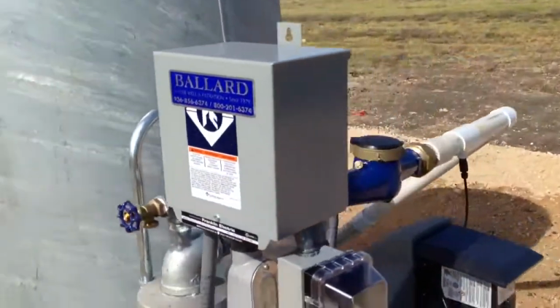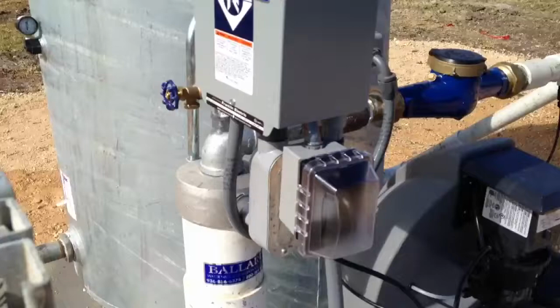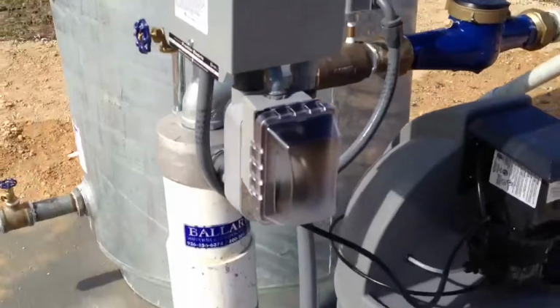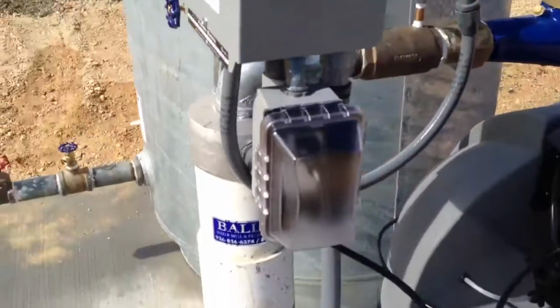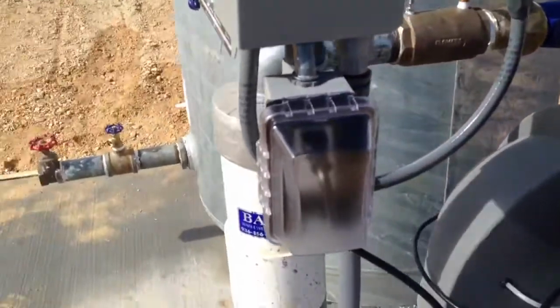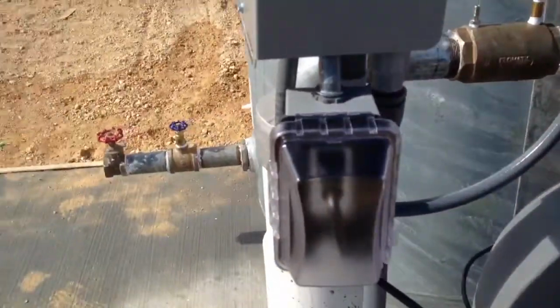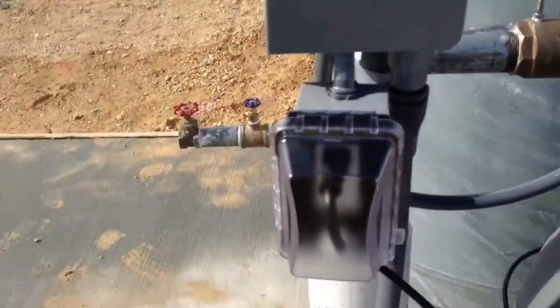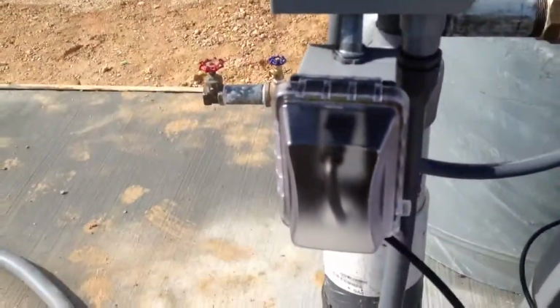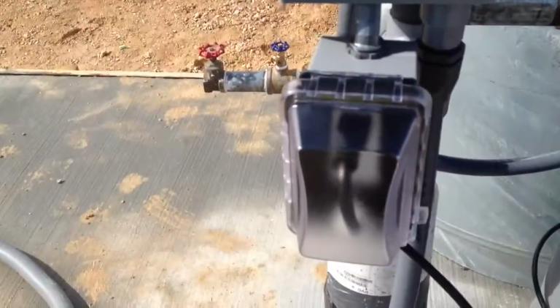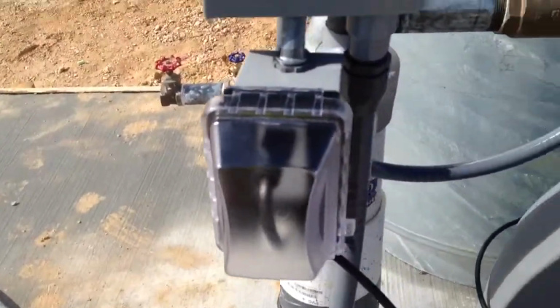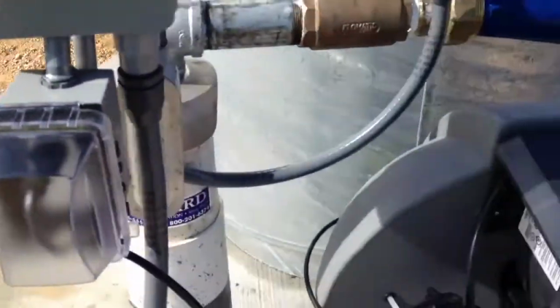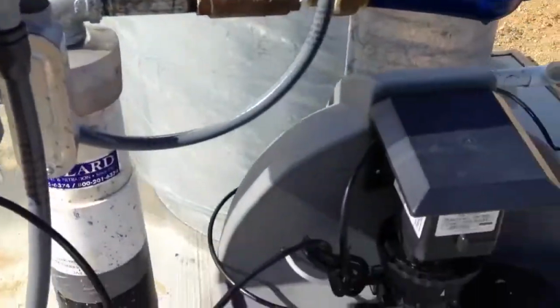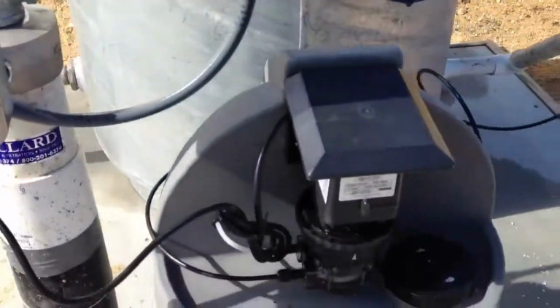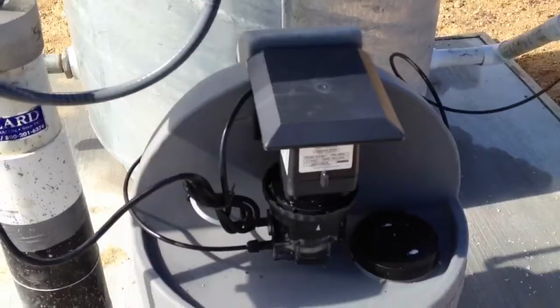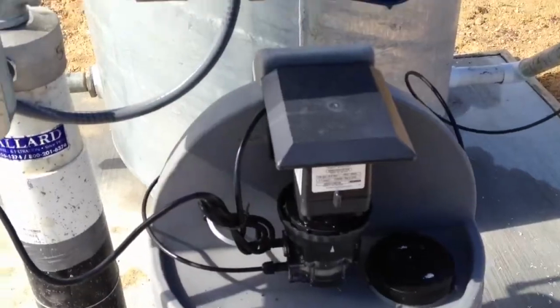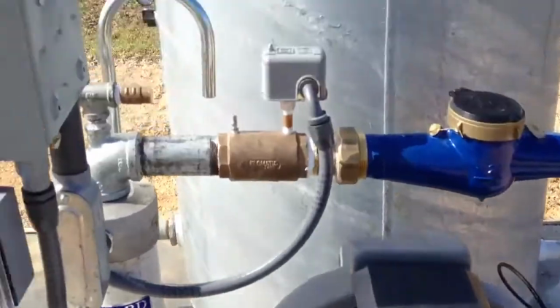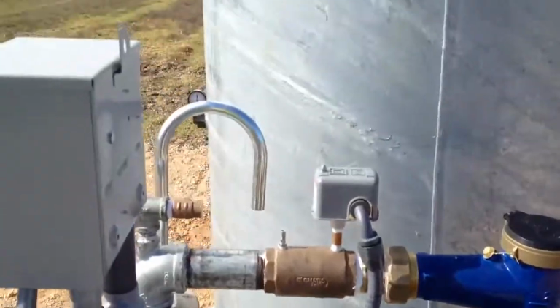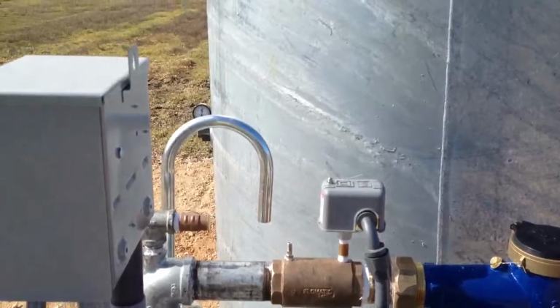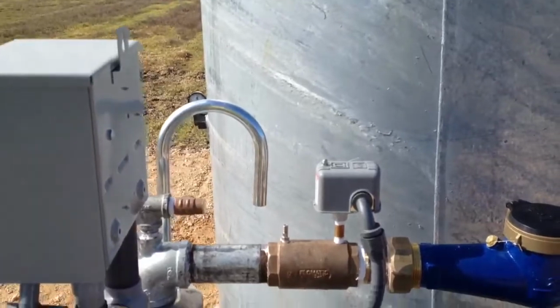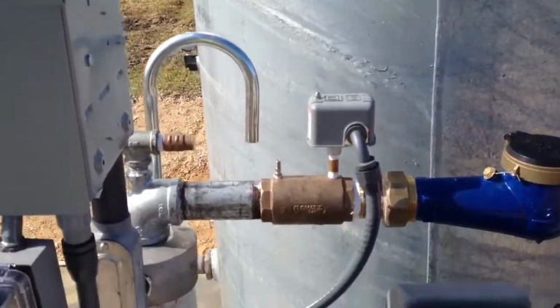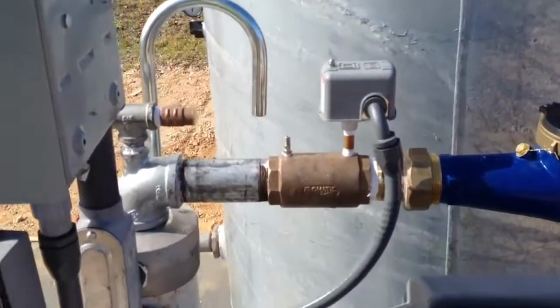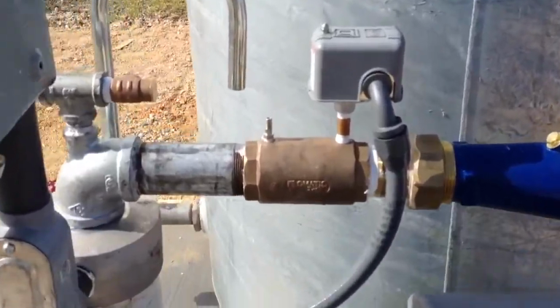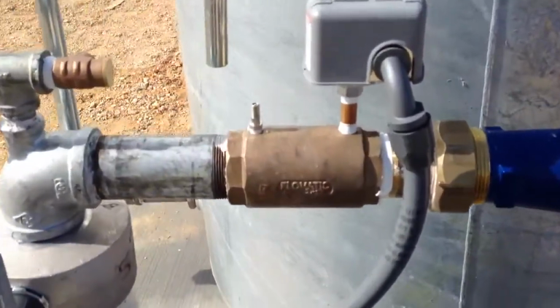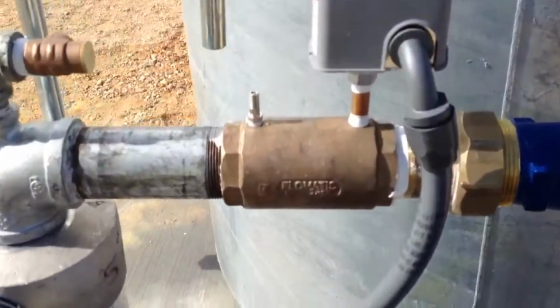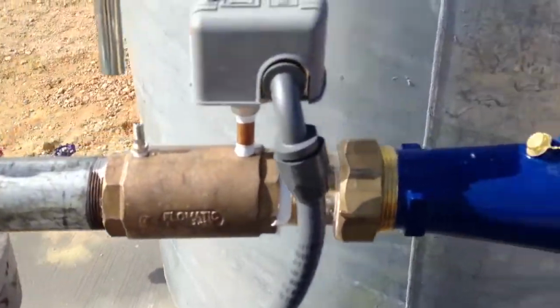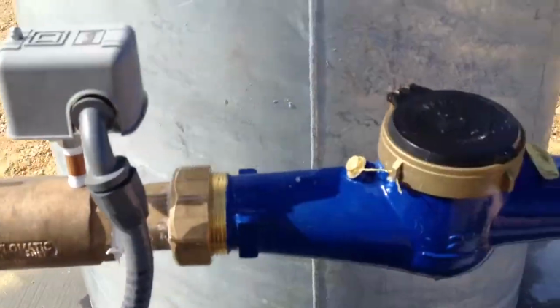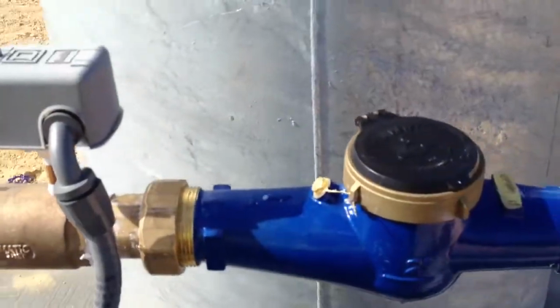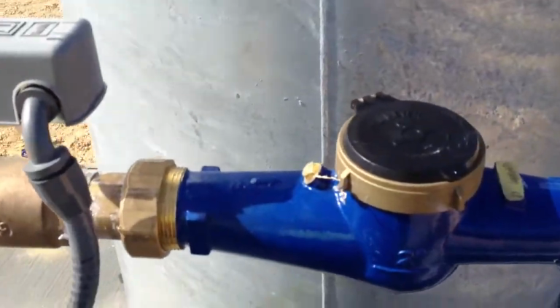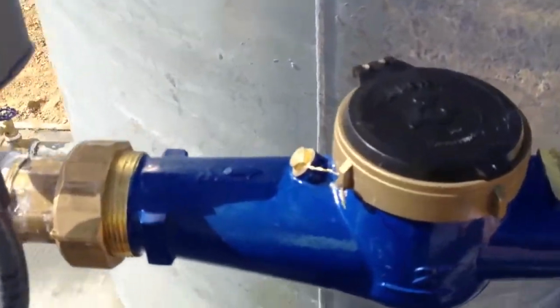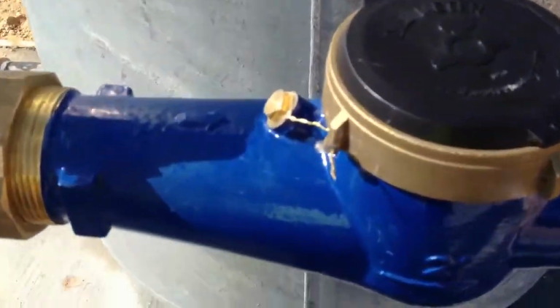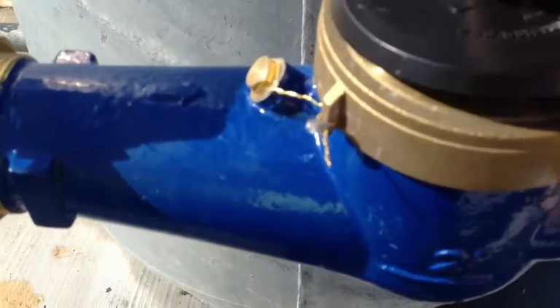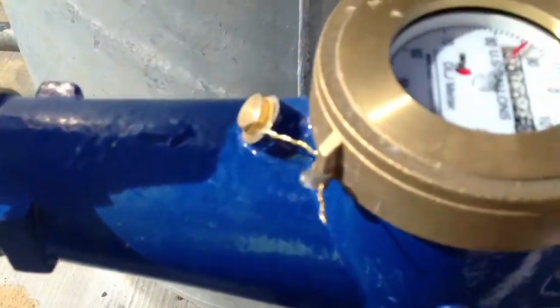A 110 plug that turns on when the pump turns on to turn the chlorinator on, a pressure switch, a check valve, and a 2-inch flow meter.